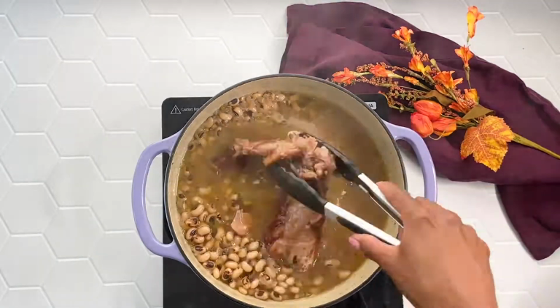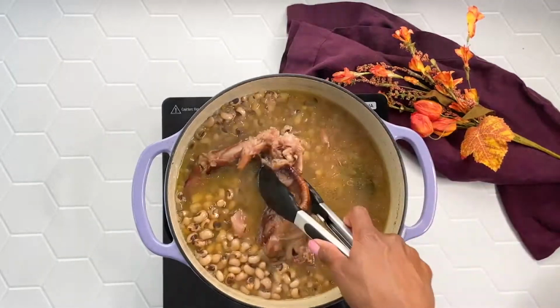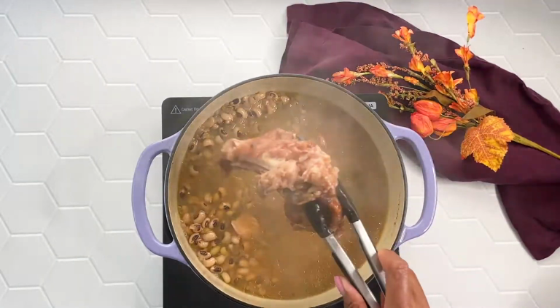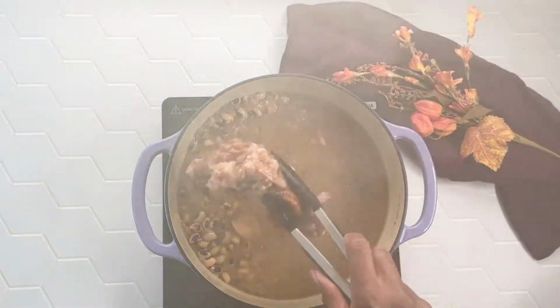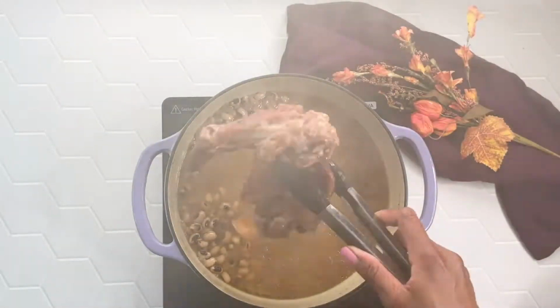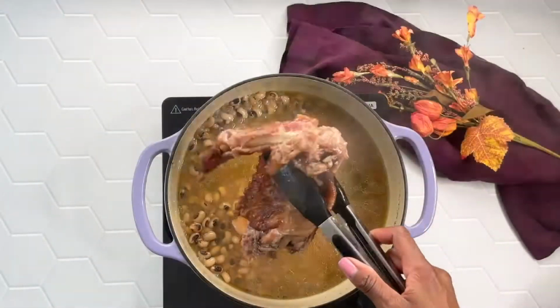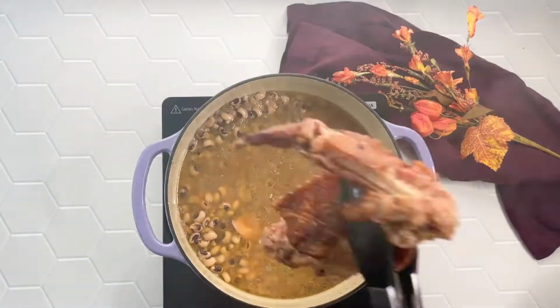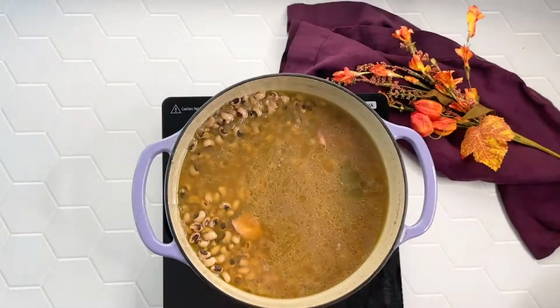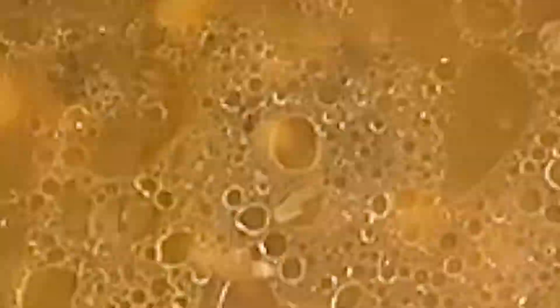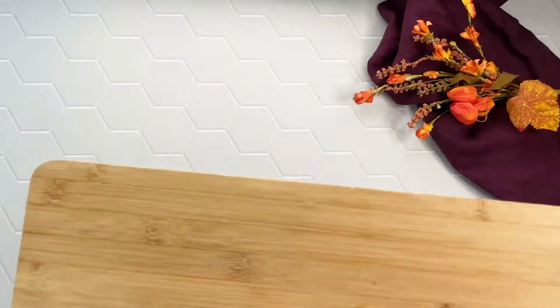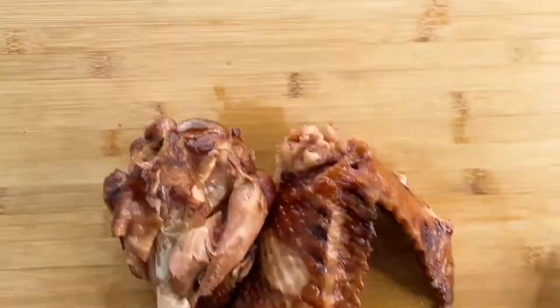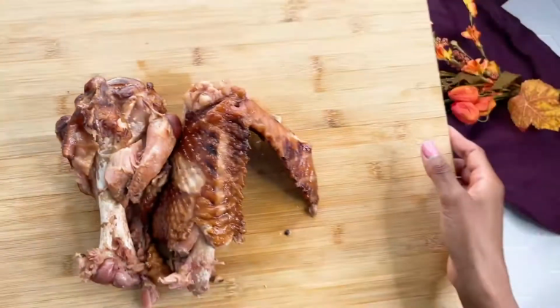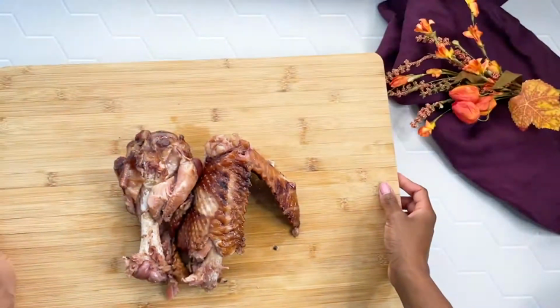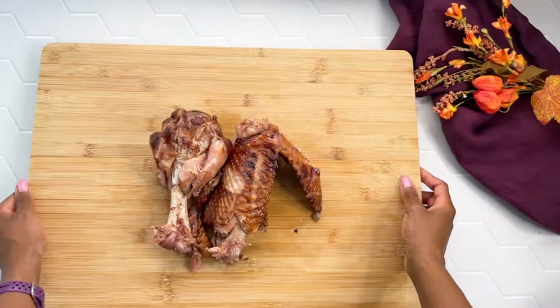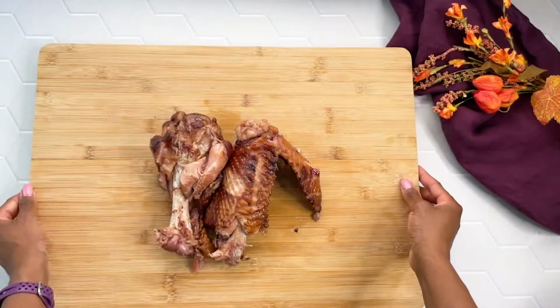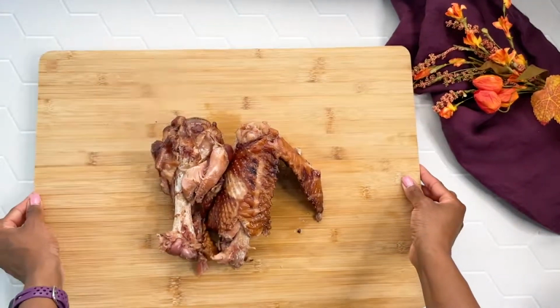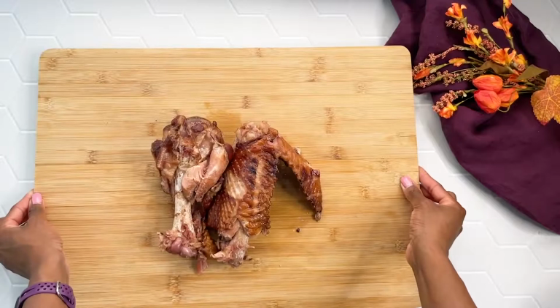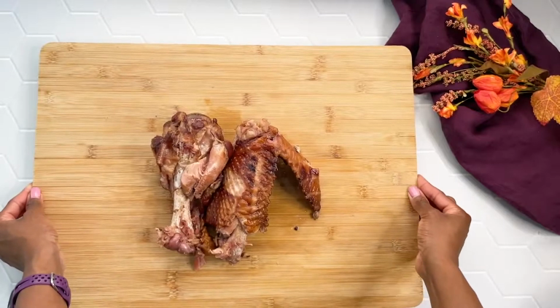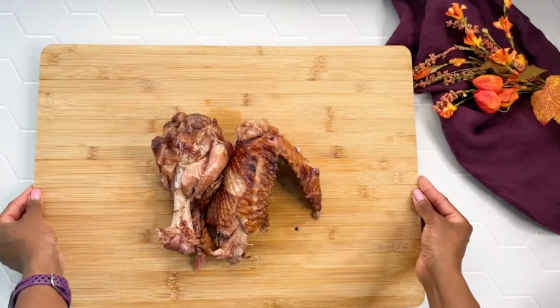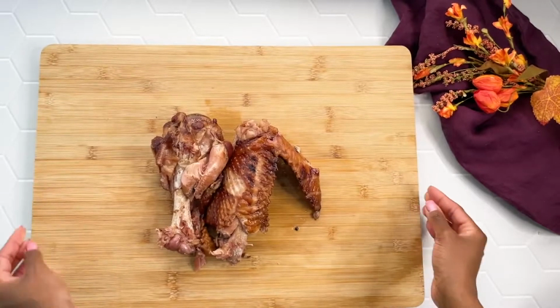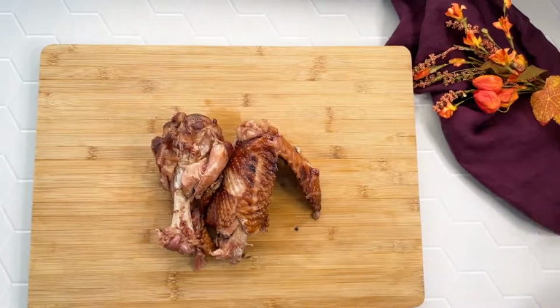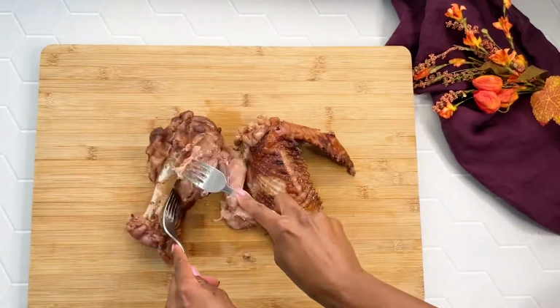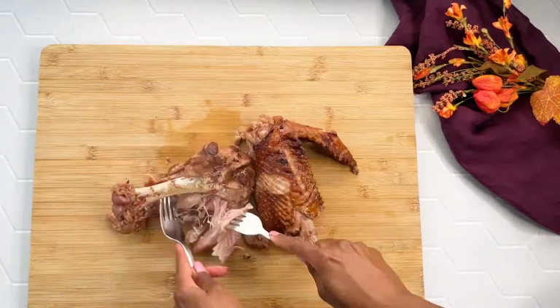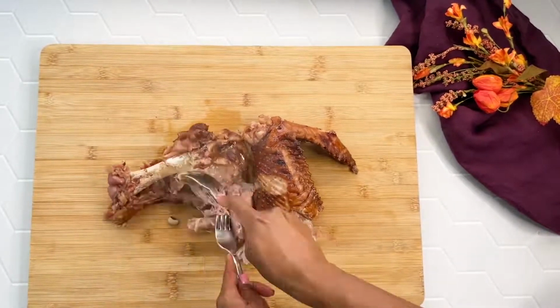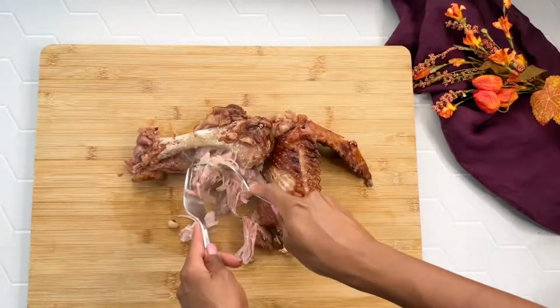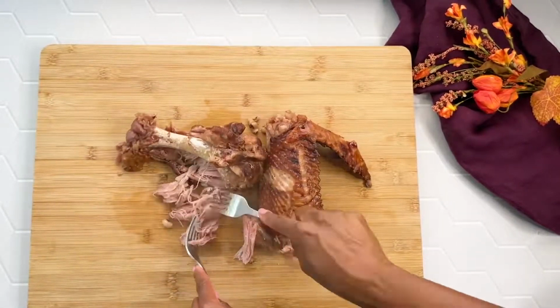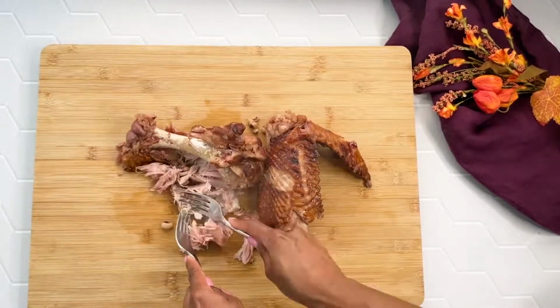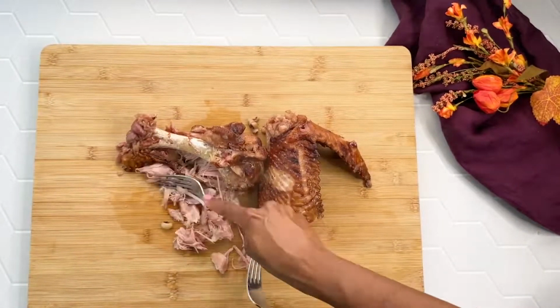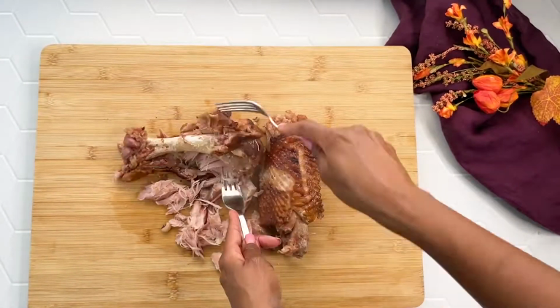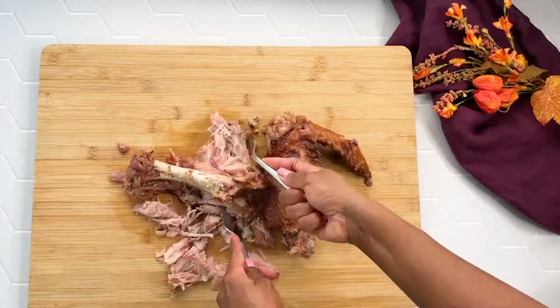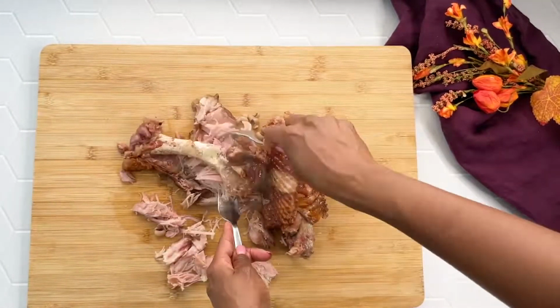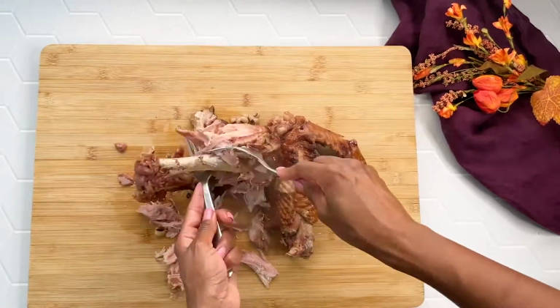Then you're going to open up that pot and remove the bay leaf and the smoked turkey. If you like meat in your black-eyed peas, use two forks and shred that turkey and return it to the pot.